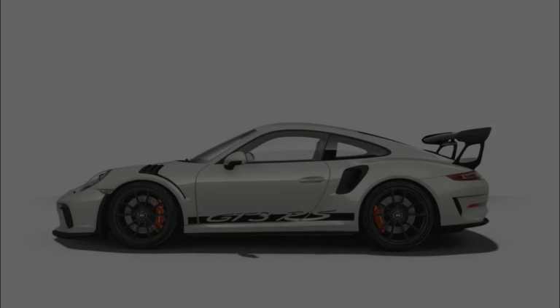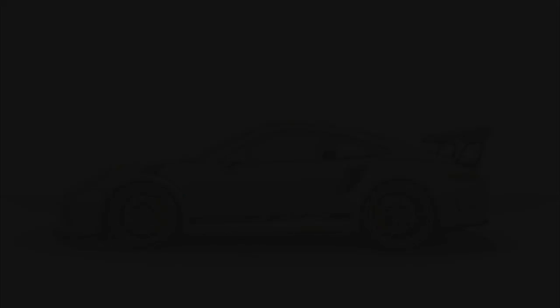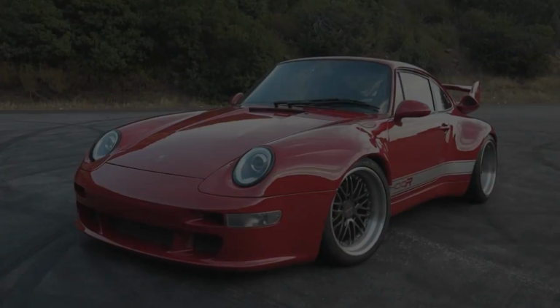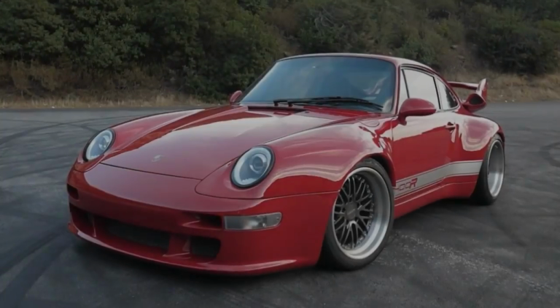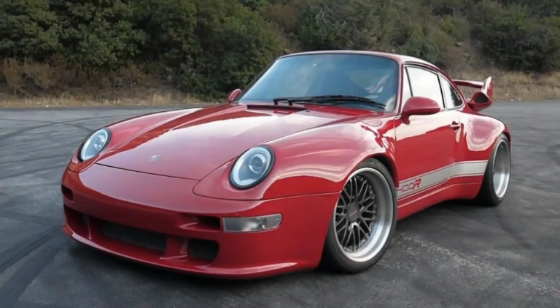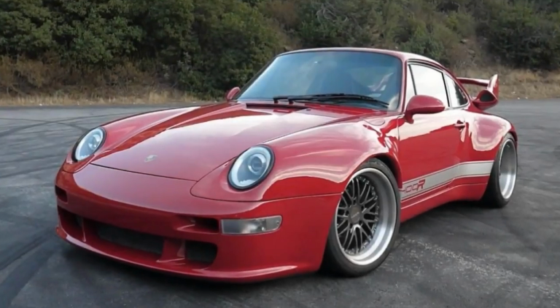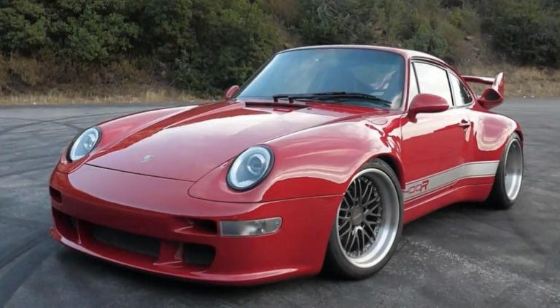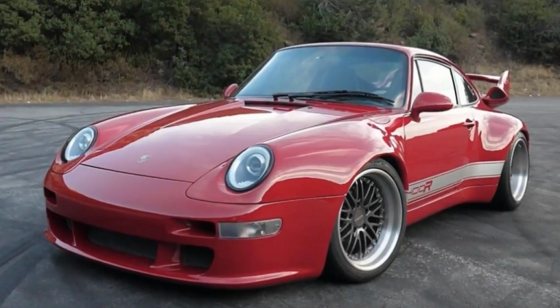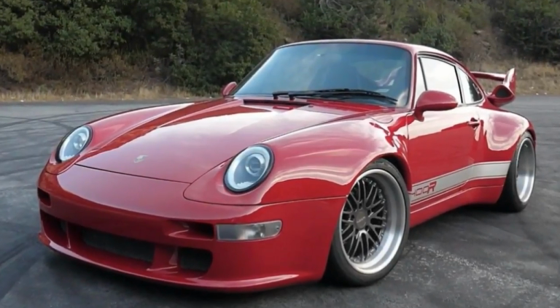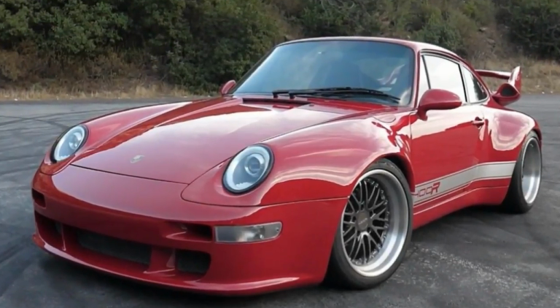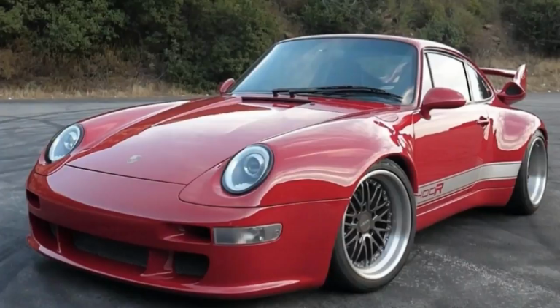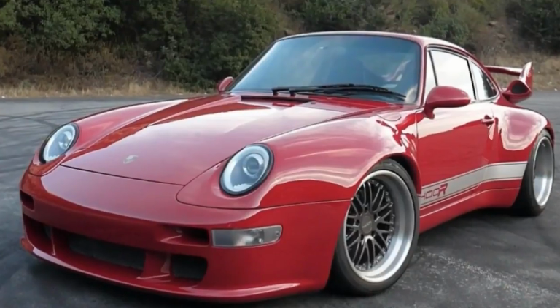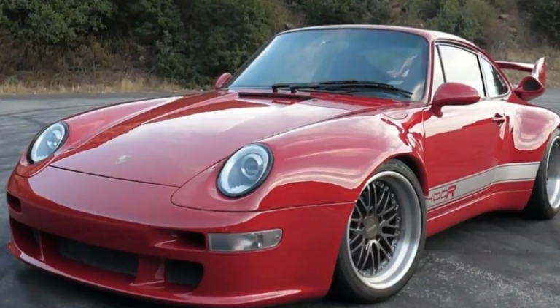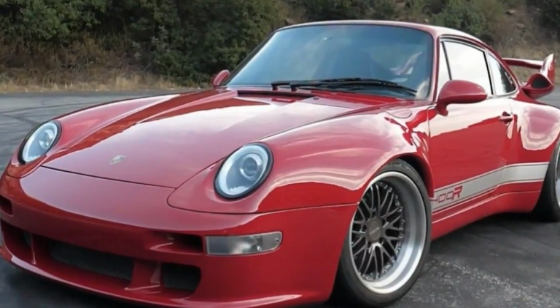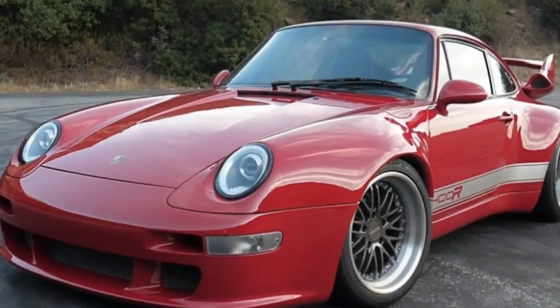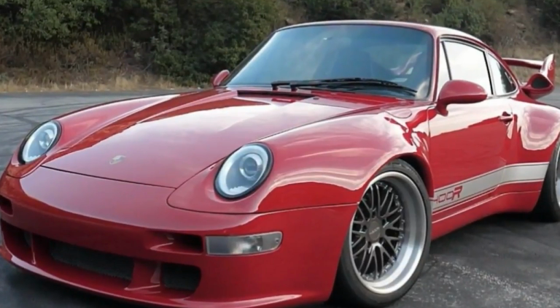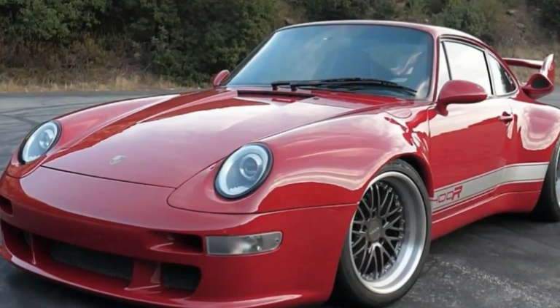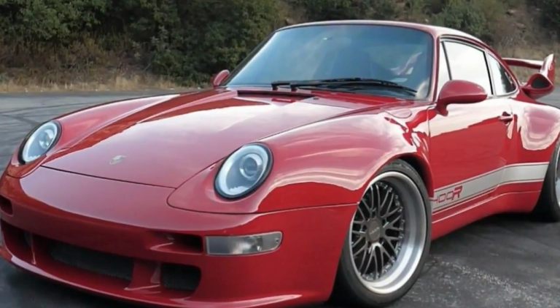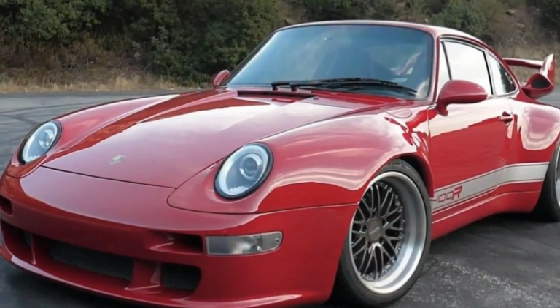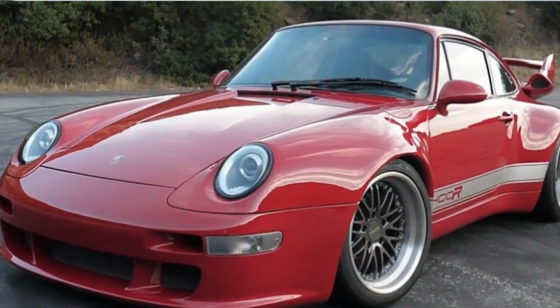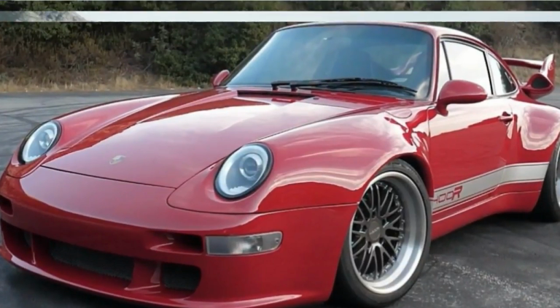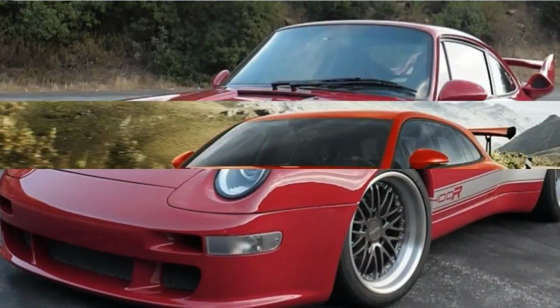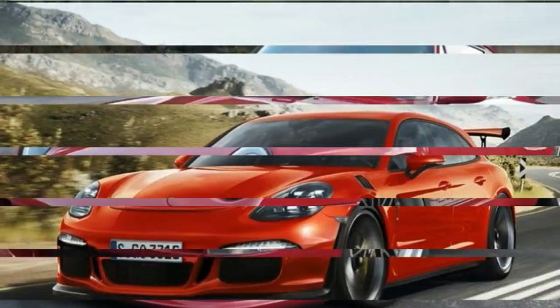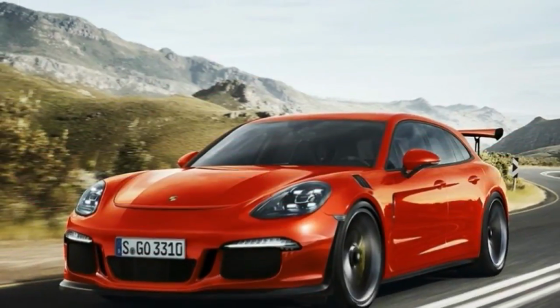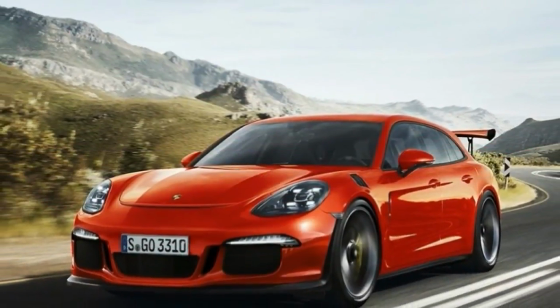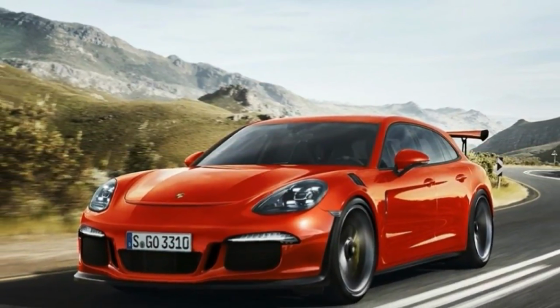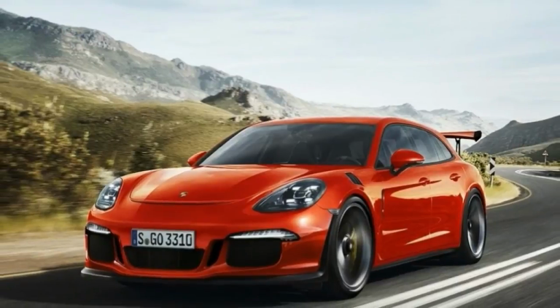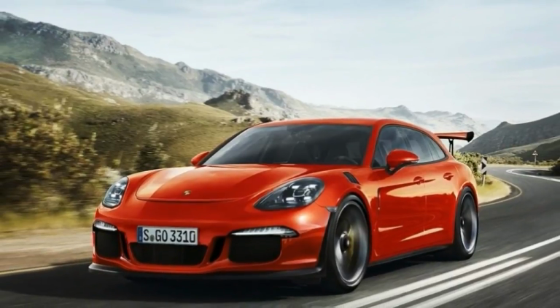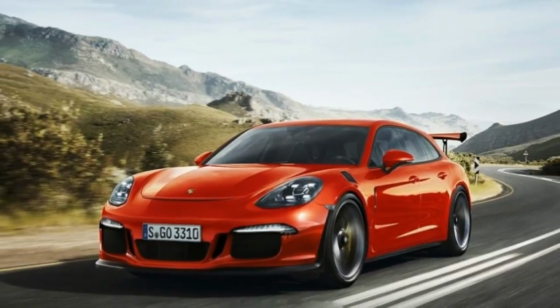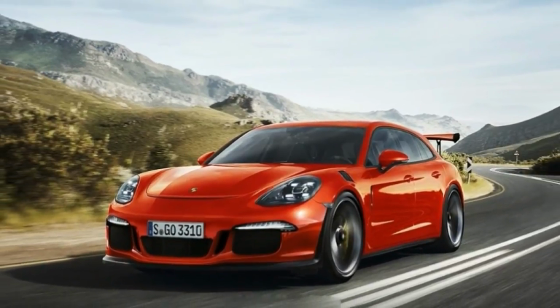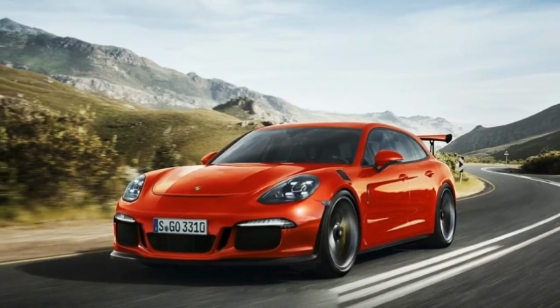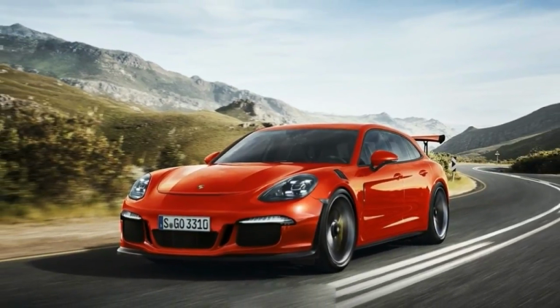That's 20 more angry ponies than last time, enough to get the car from 0 to 62 mph in 3 seconds flat, with a top speed of 194 mph.